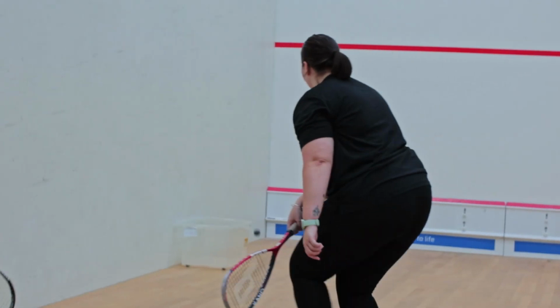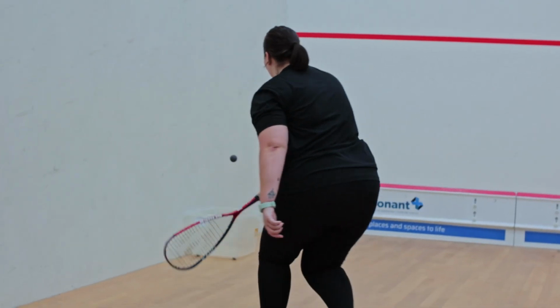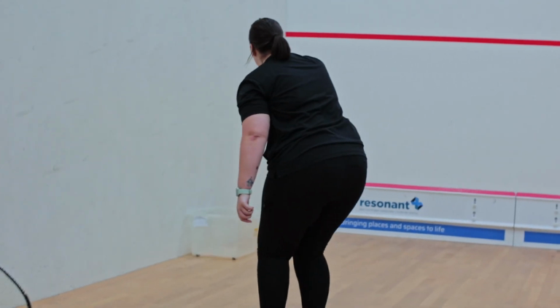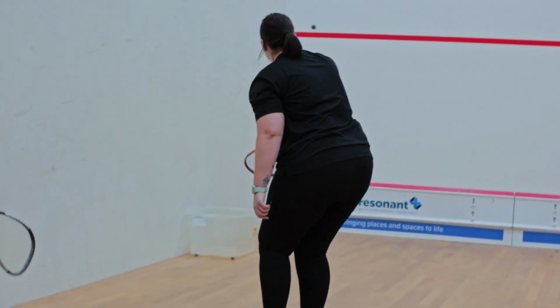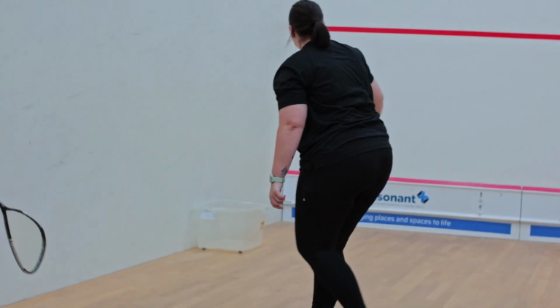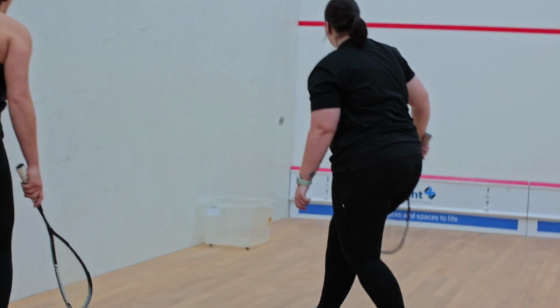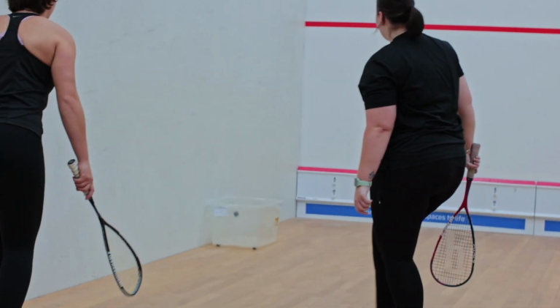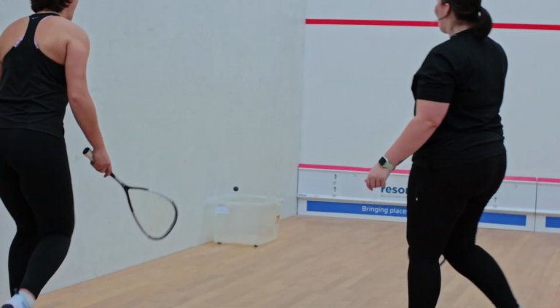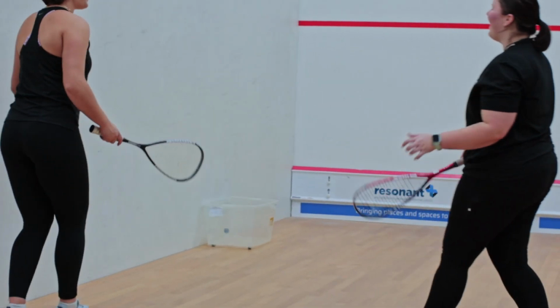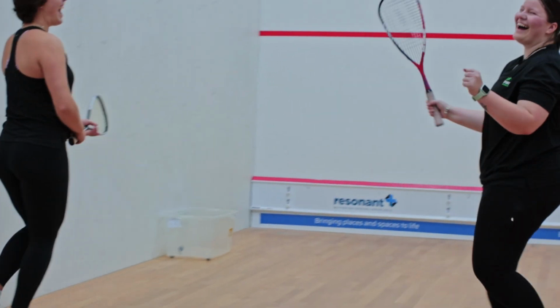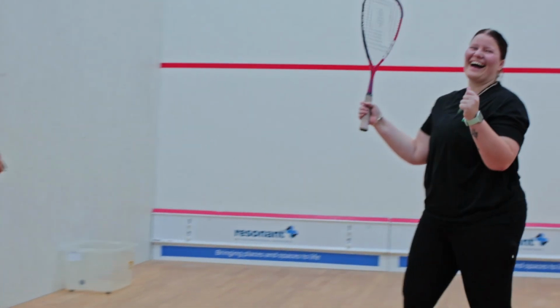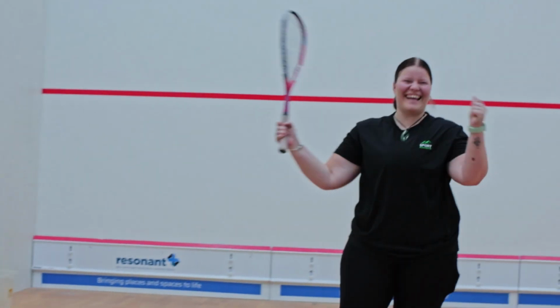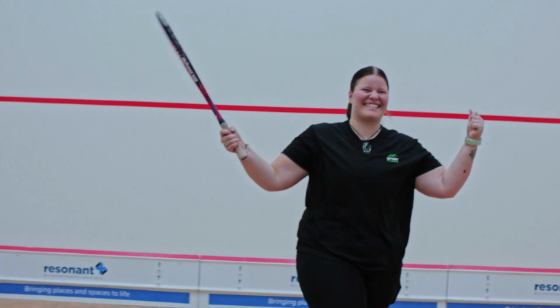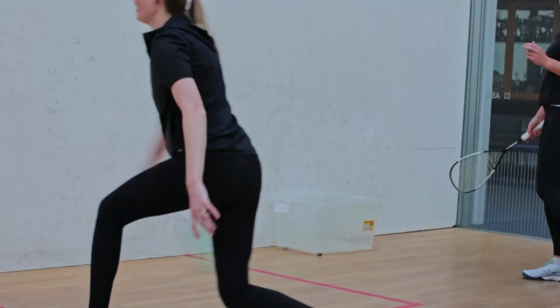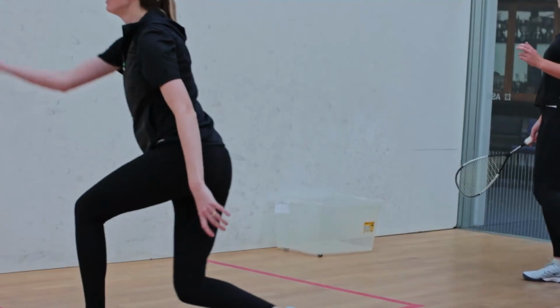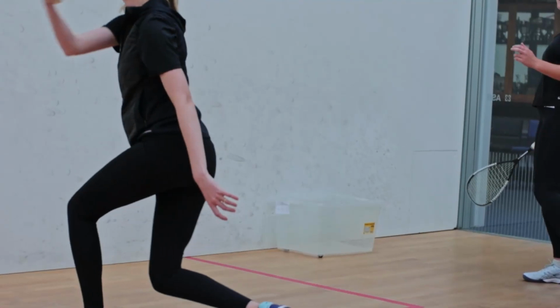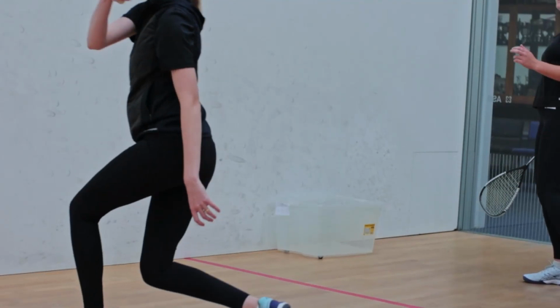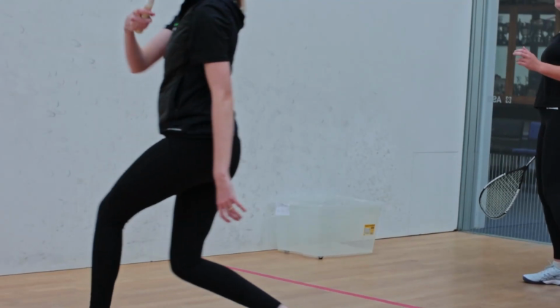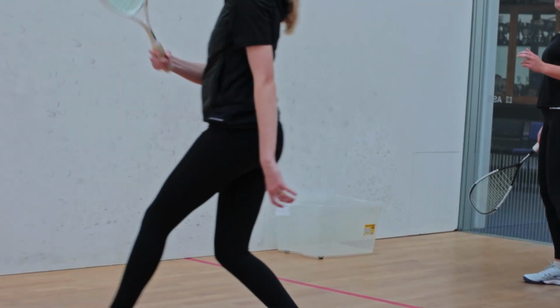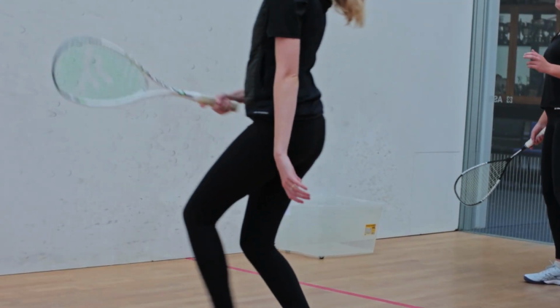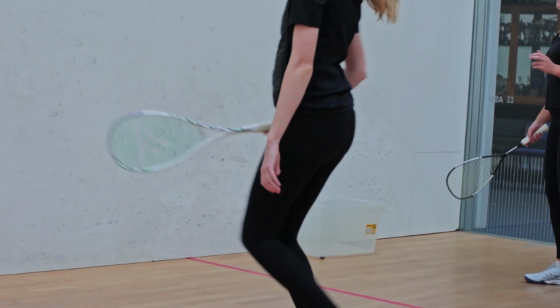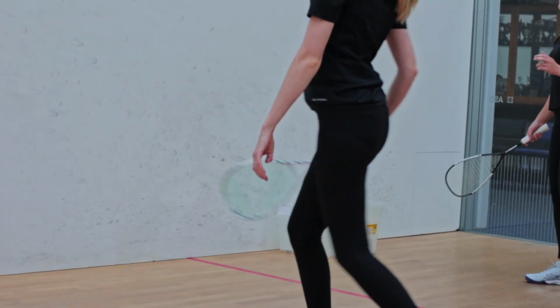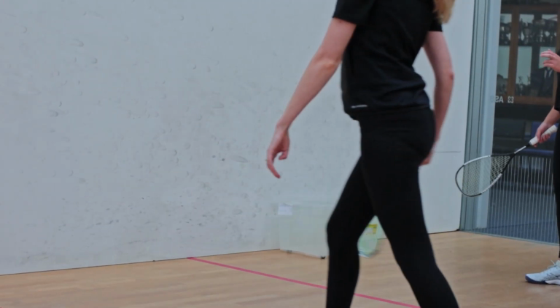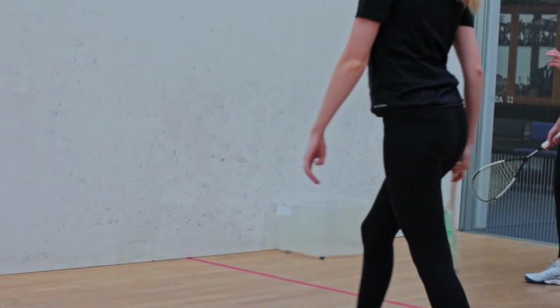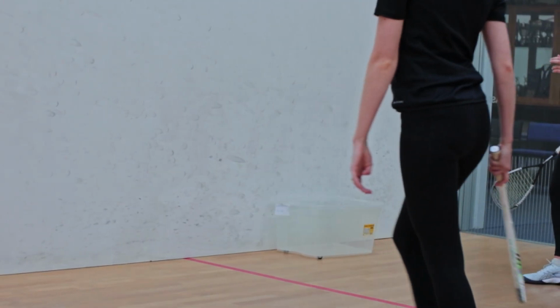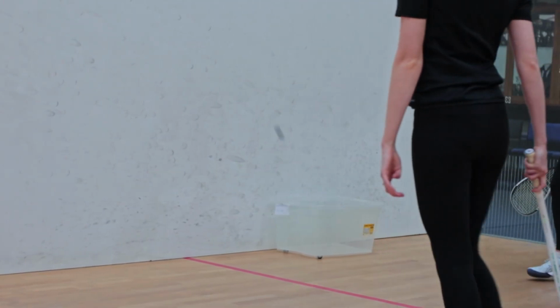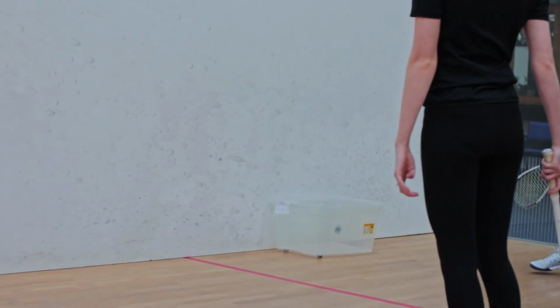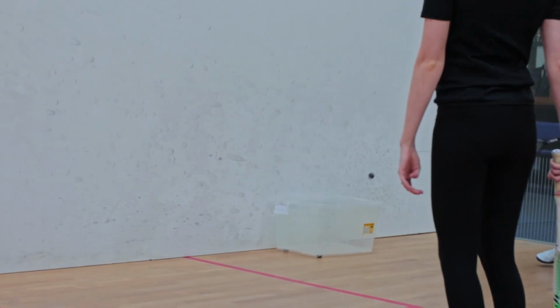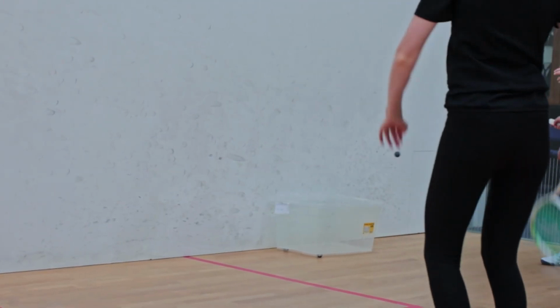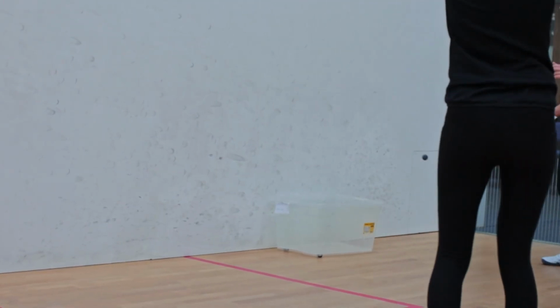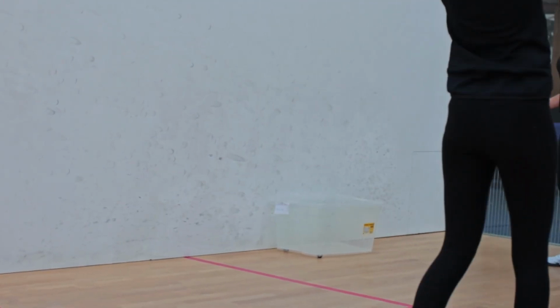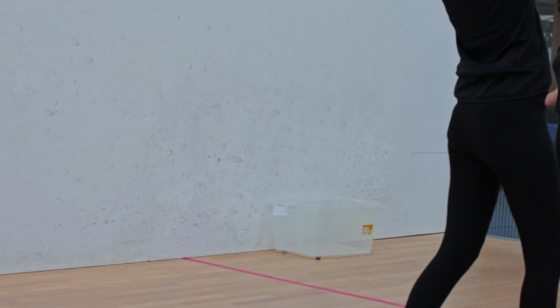This helps the players understand using height on the front wall to make it easier to get the ball into the back of the court, starting to introduce drives and lobs into their games.